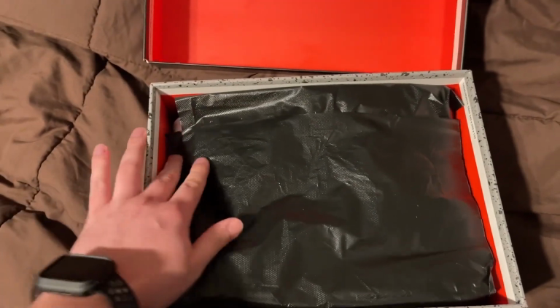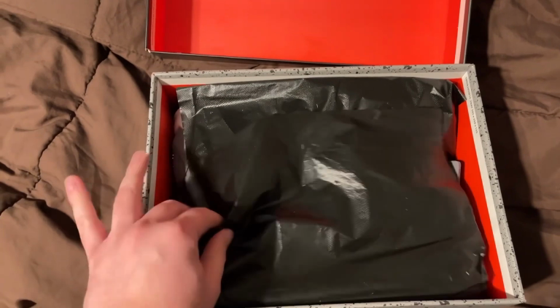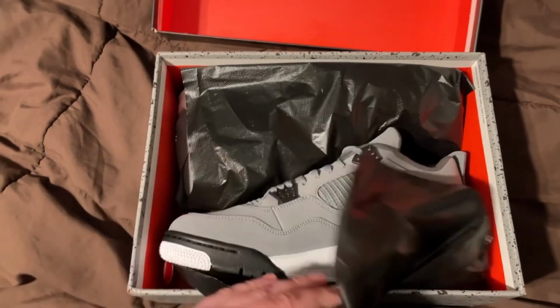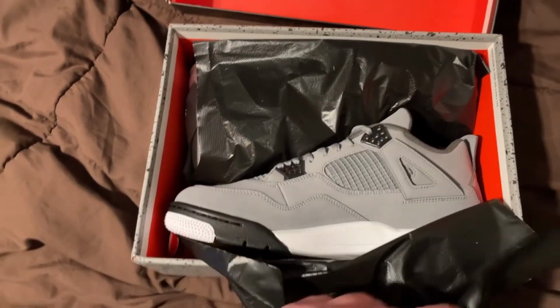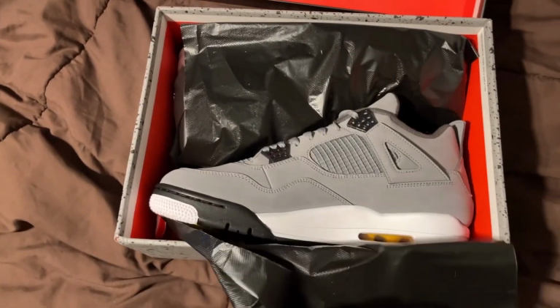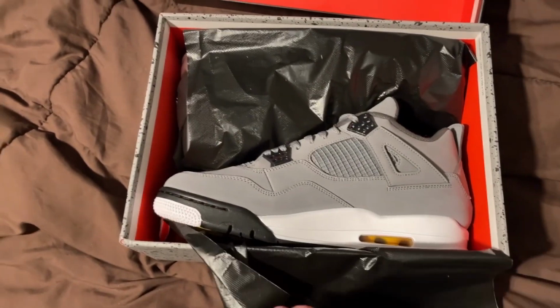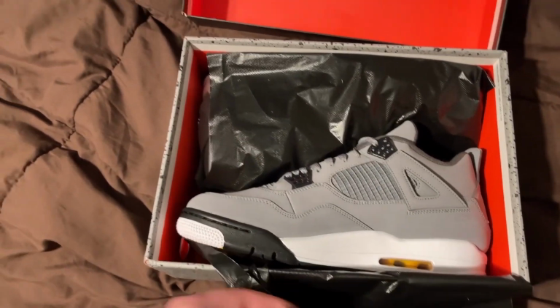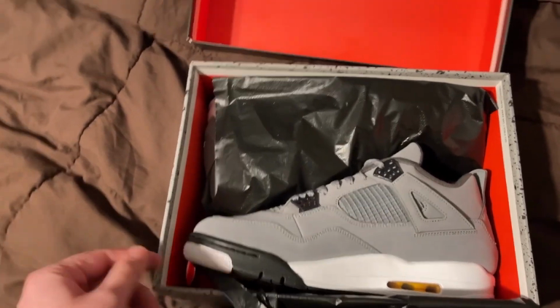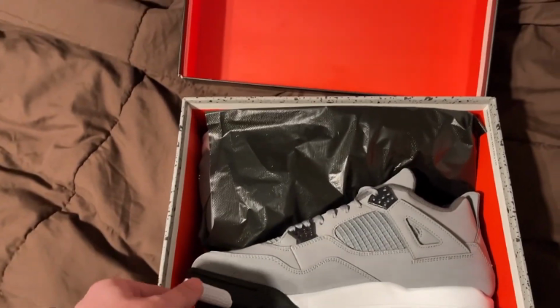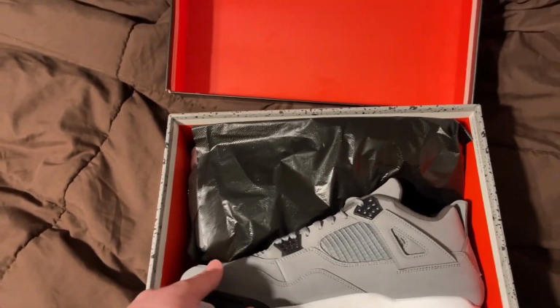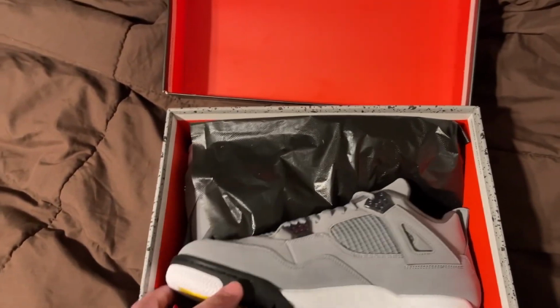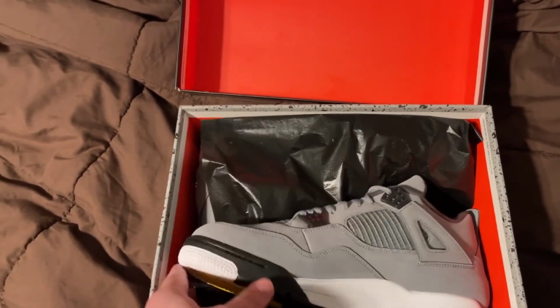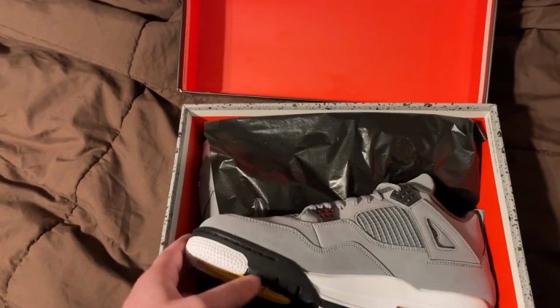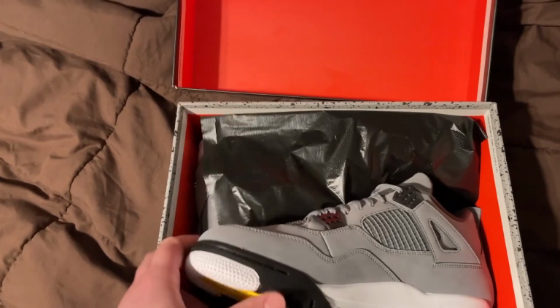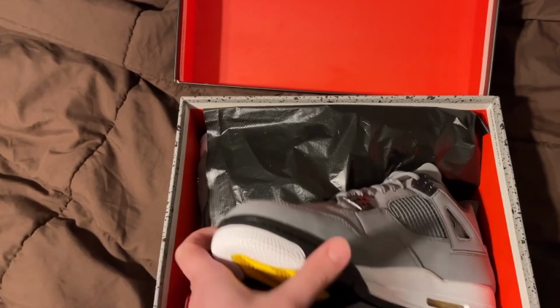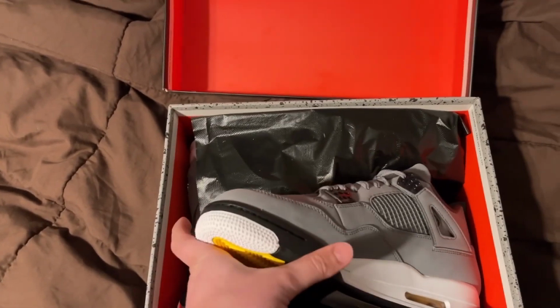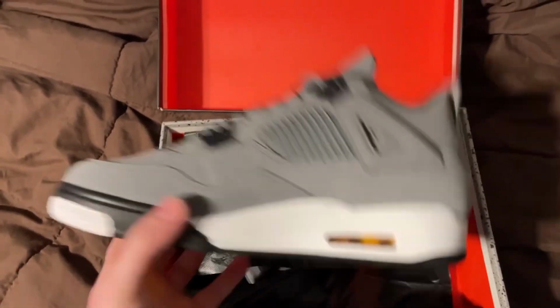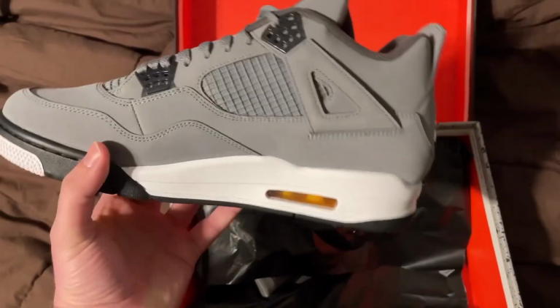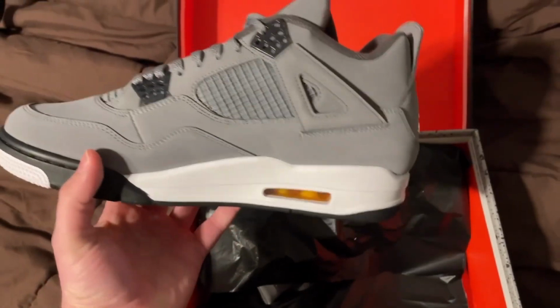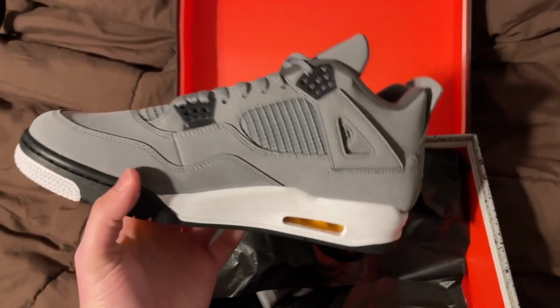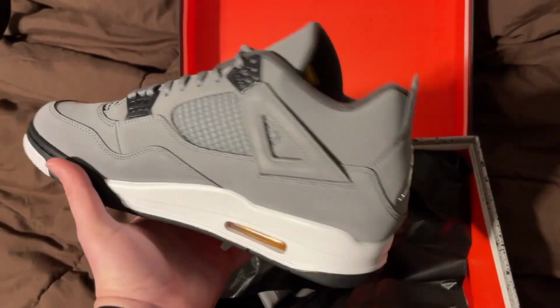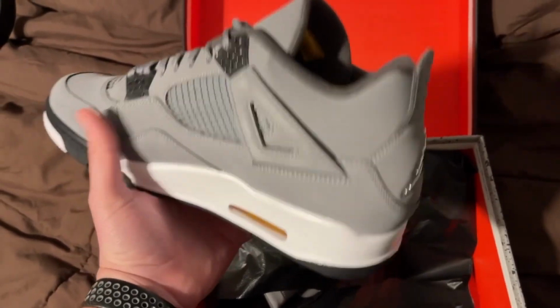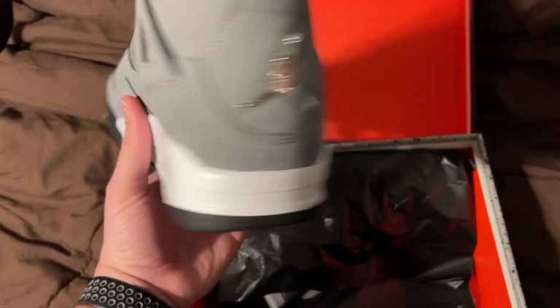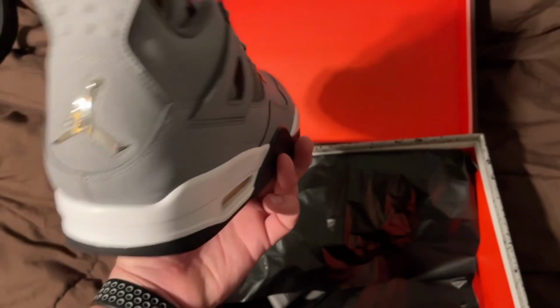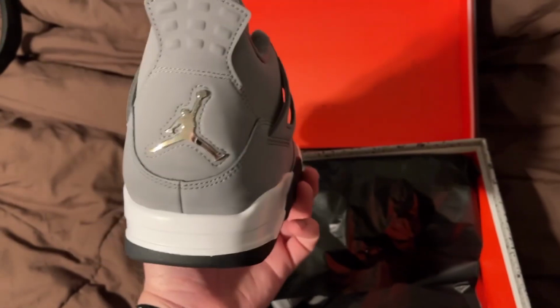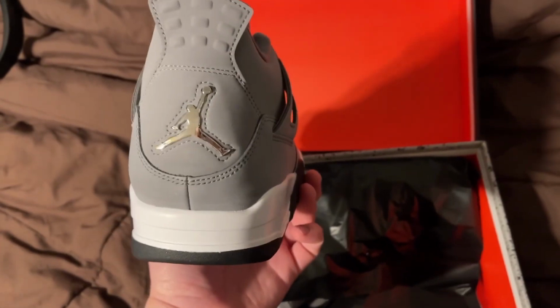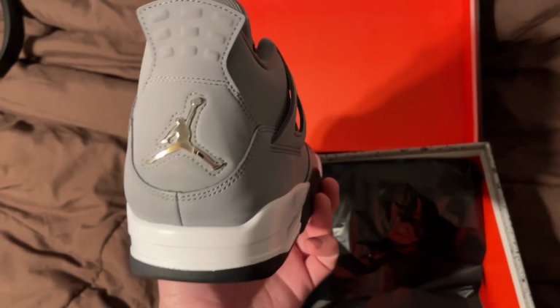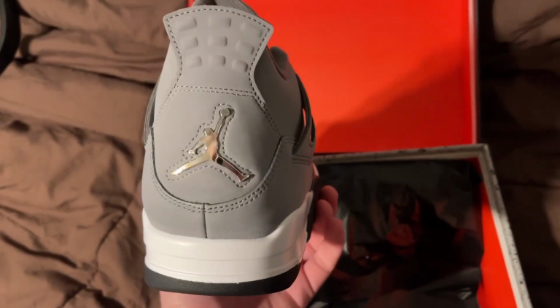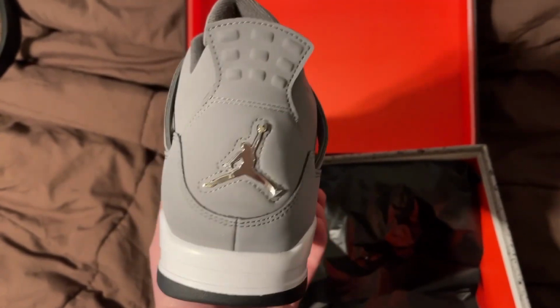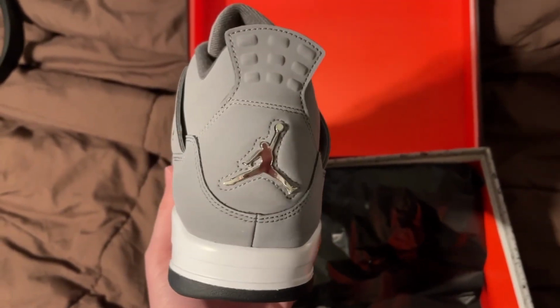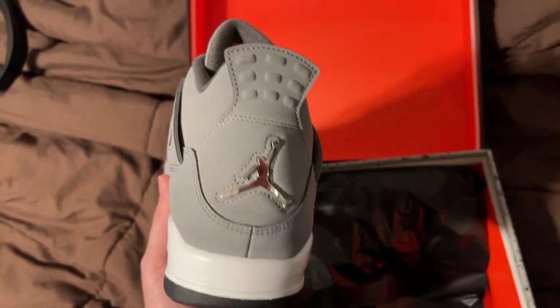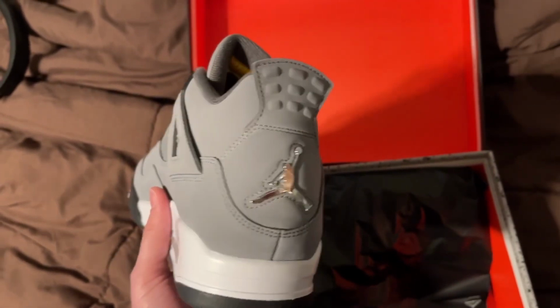Let's see what's inside — oh wow, these look really nice. These are the Cool Gray color, kind of got white on the bottom. Oh, it's chrome on the back — I did not know that, that is really cool.